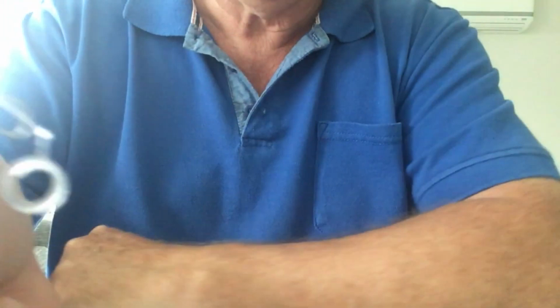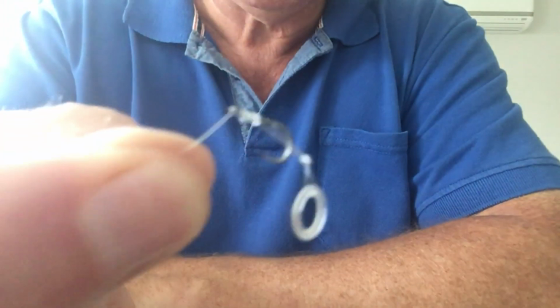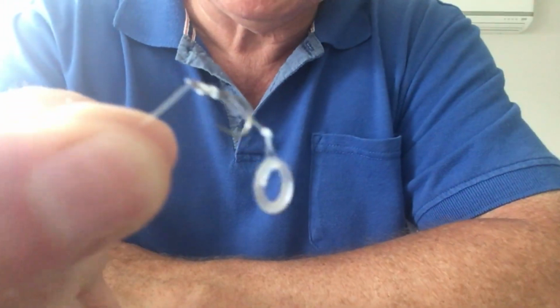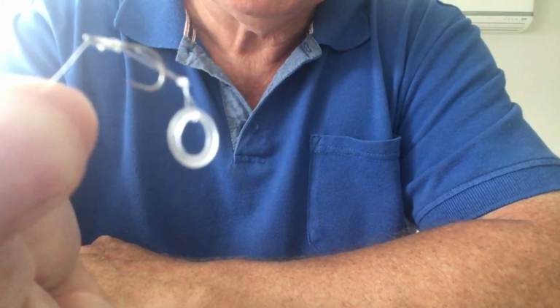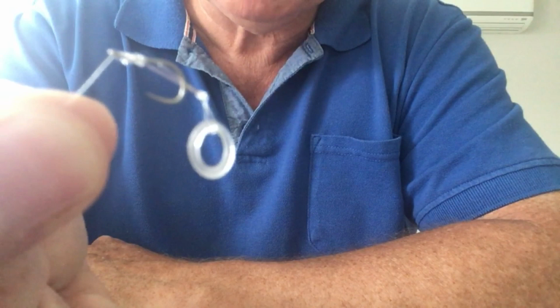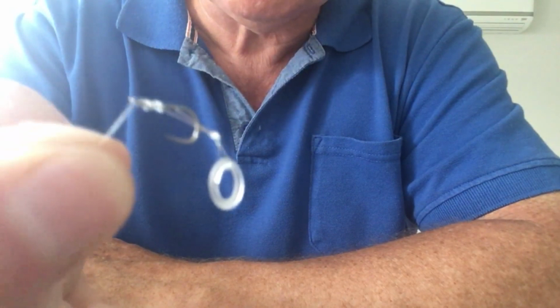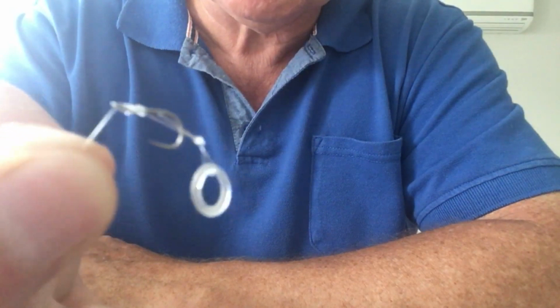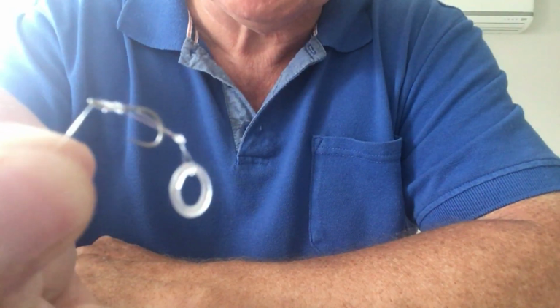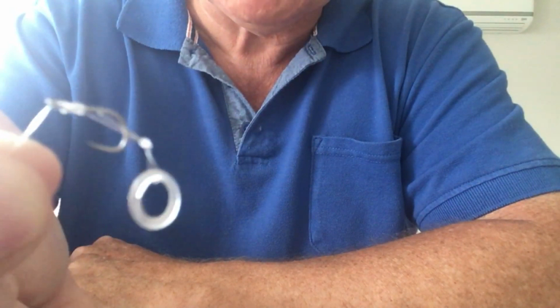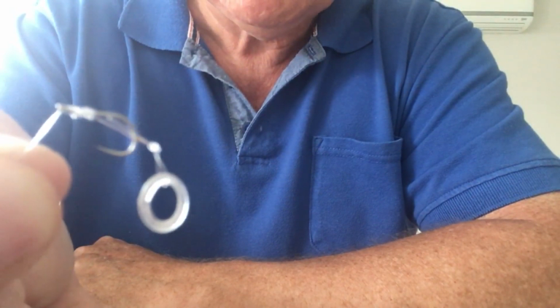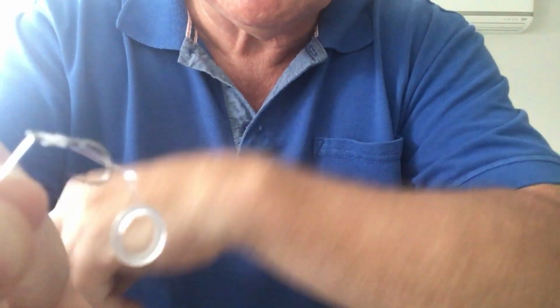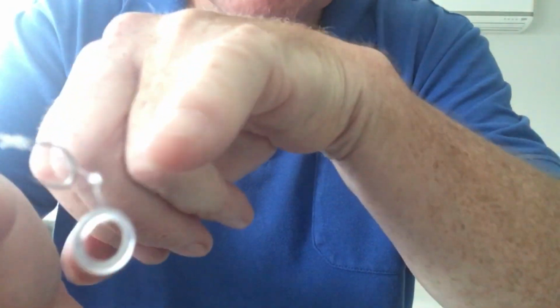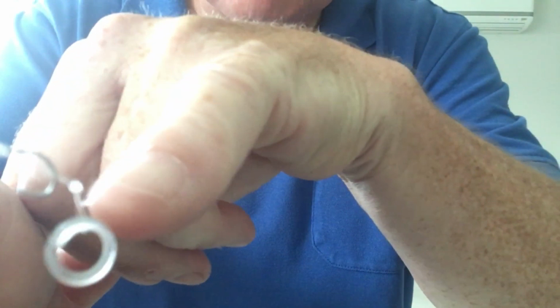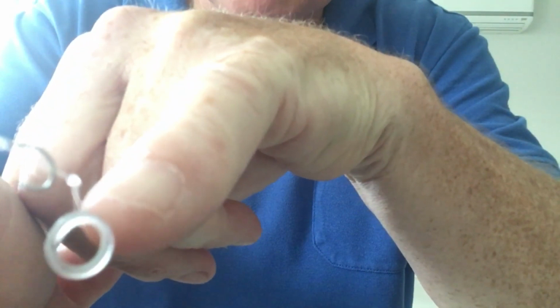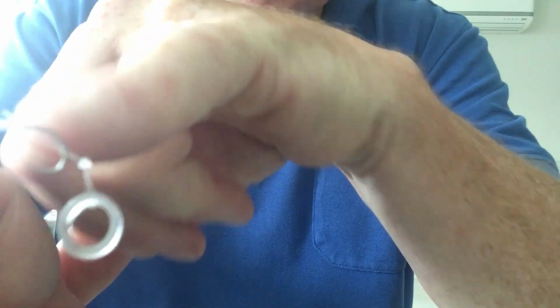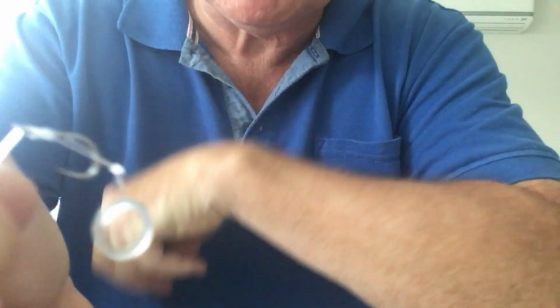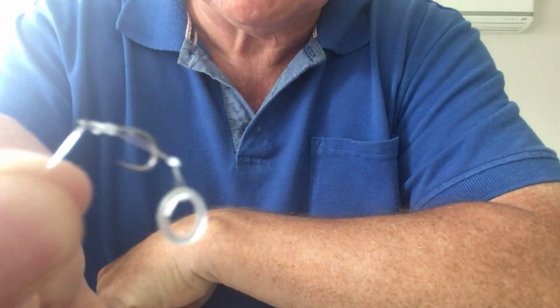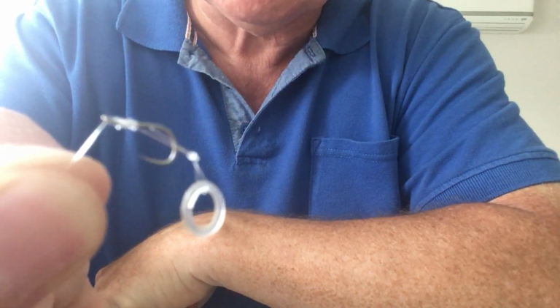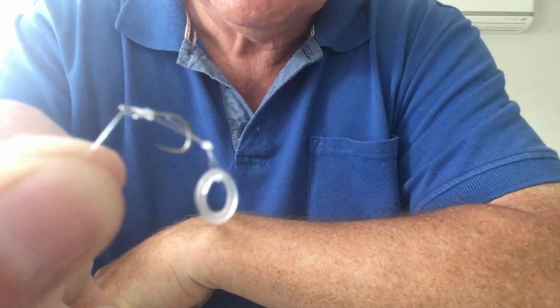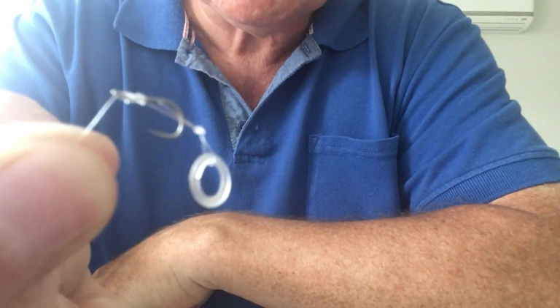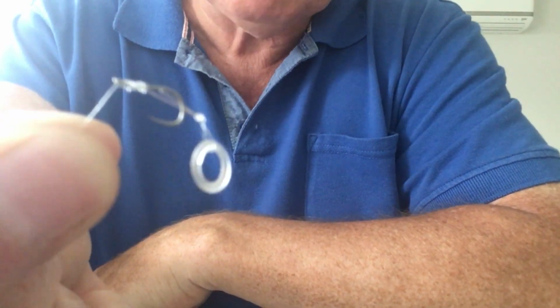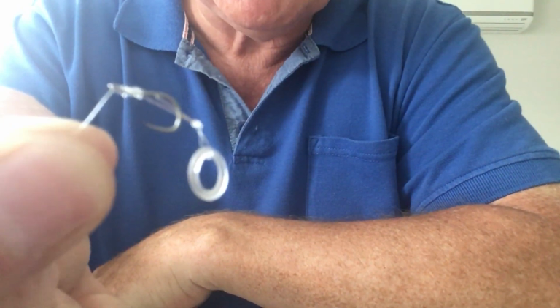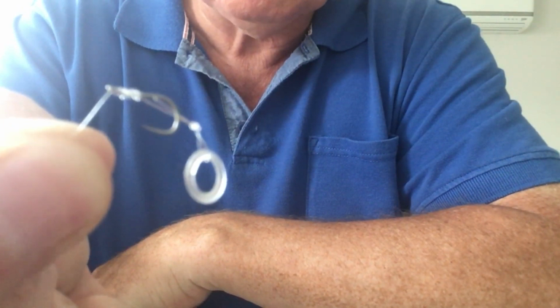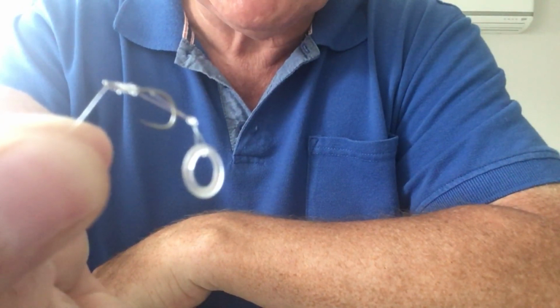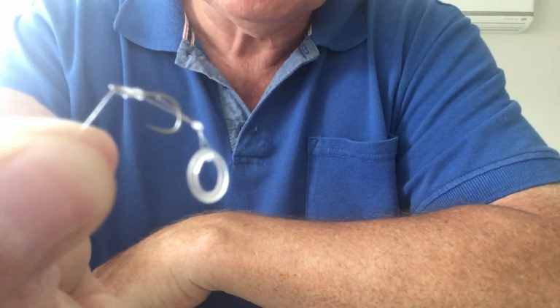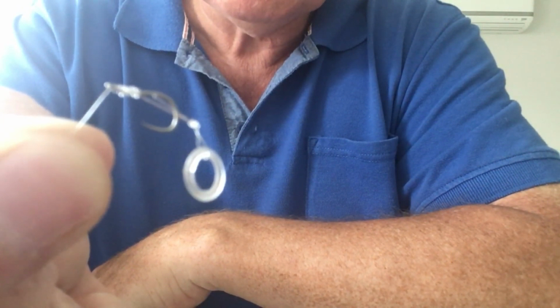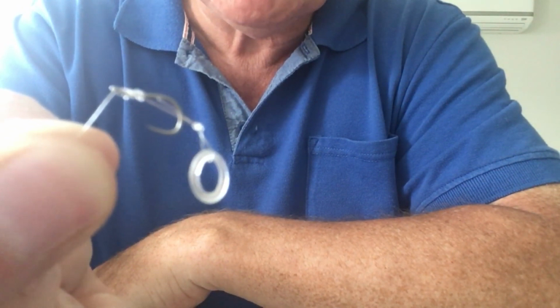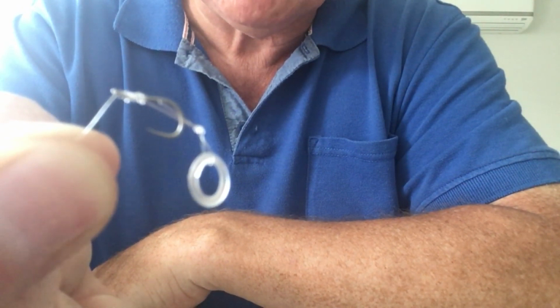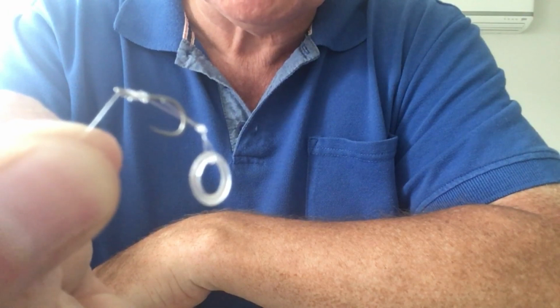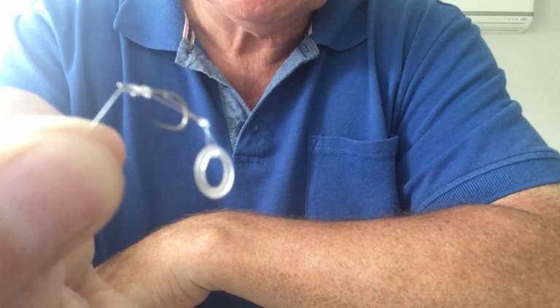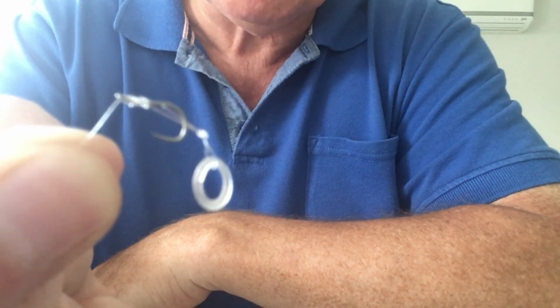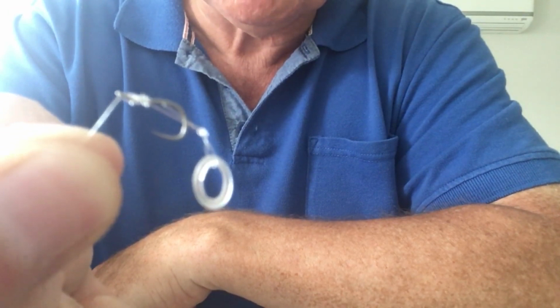This one is tied to a pellet band, so if you want to use pellets you can do that. Some people like to have the band right up against the shank of the hook, but personally I don't. Again, make your own way on this one and decide what works for you.